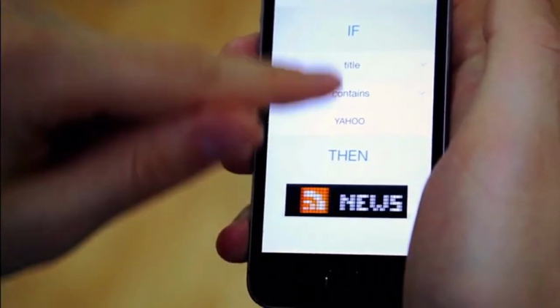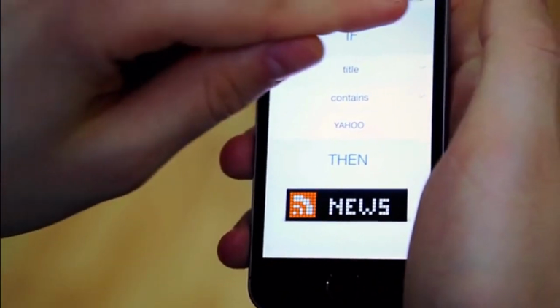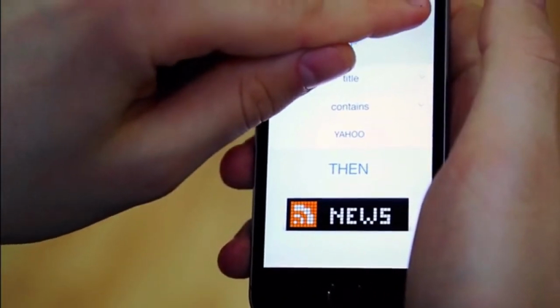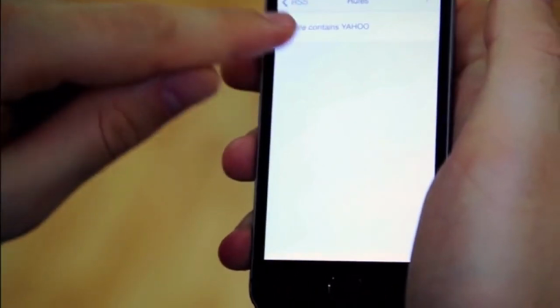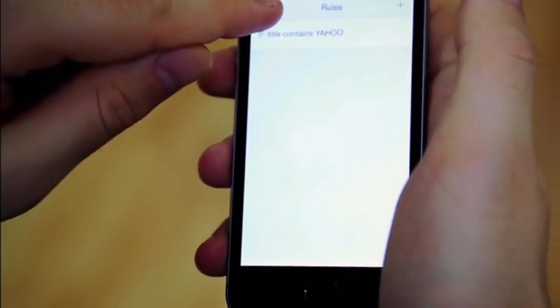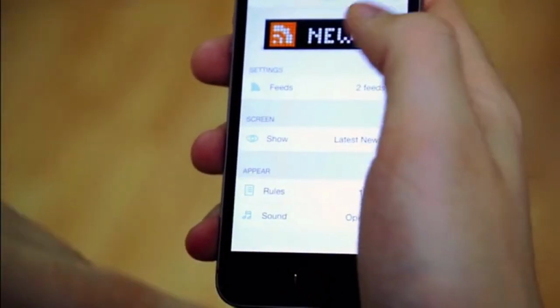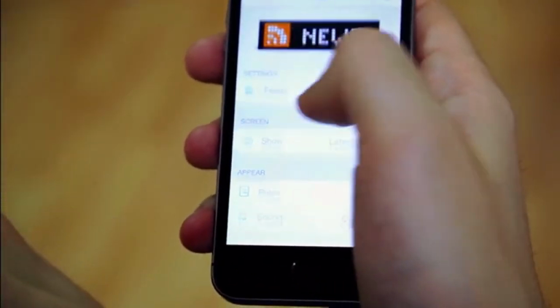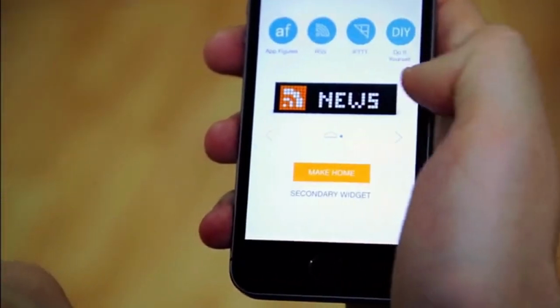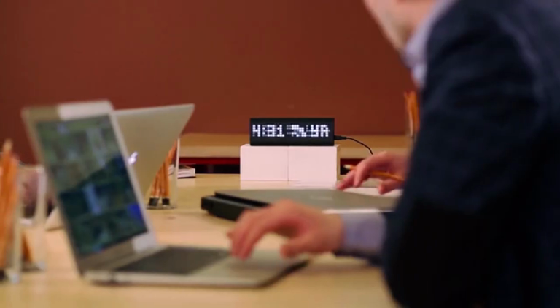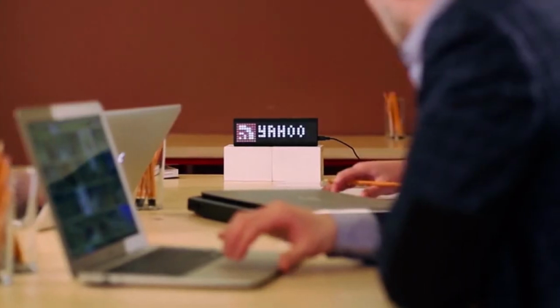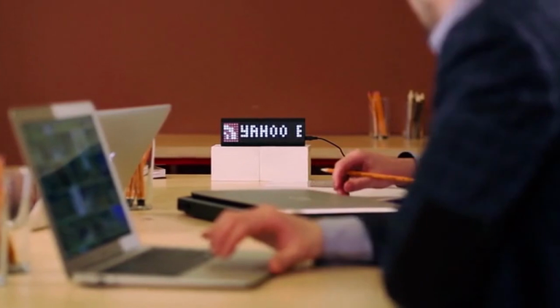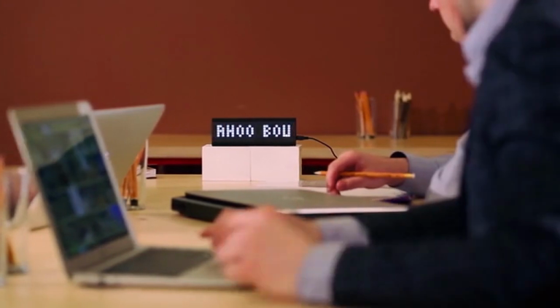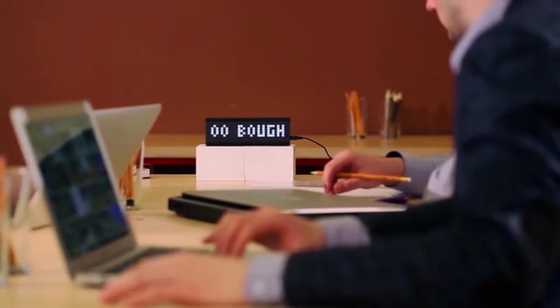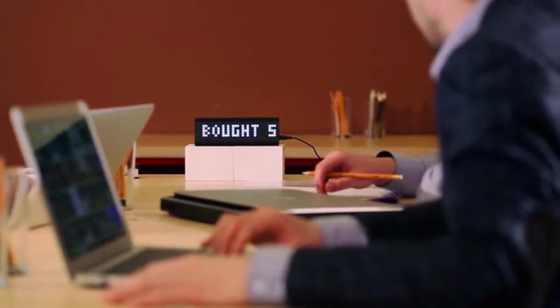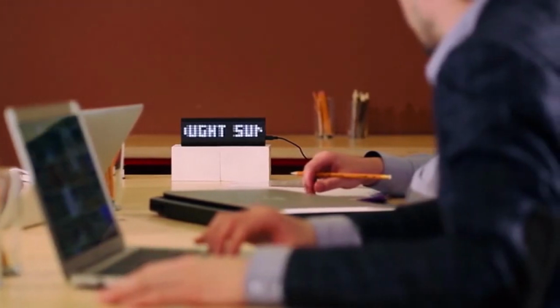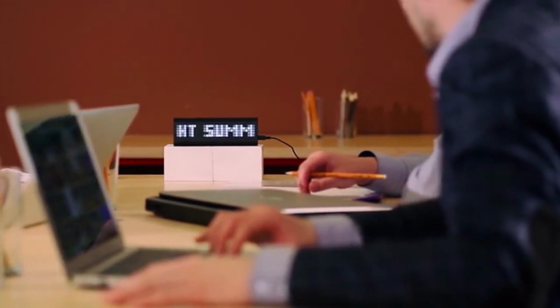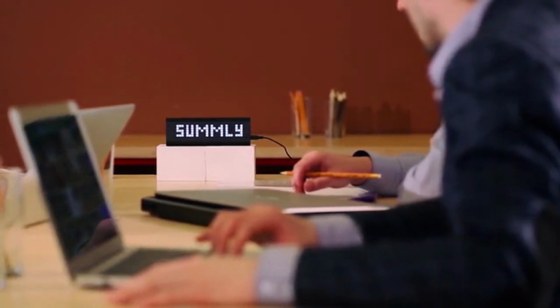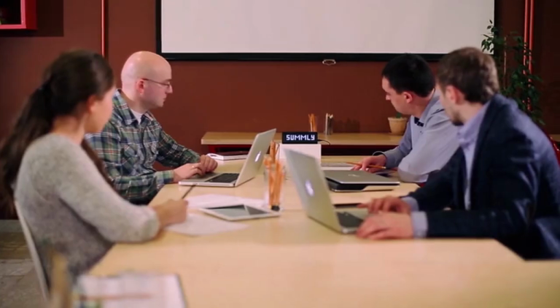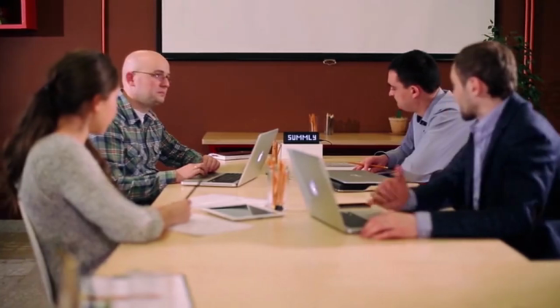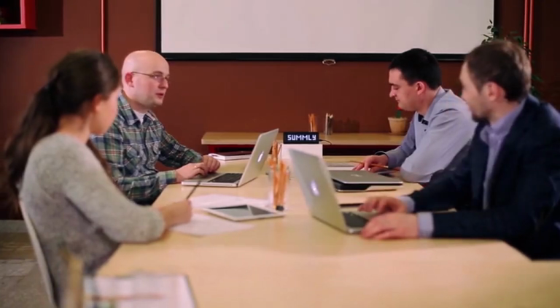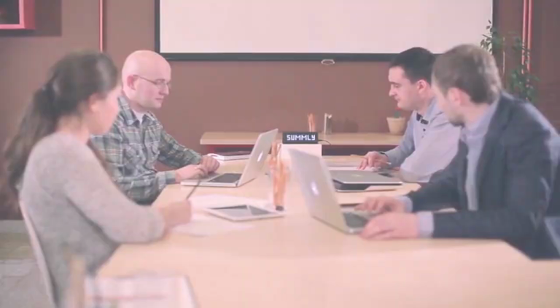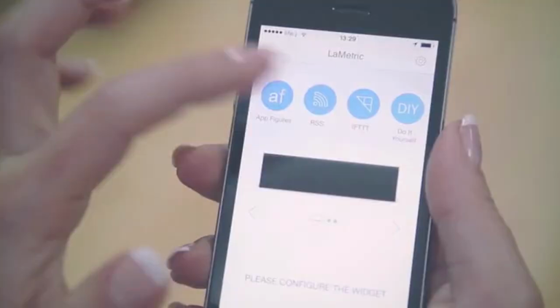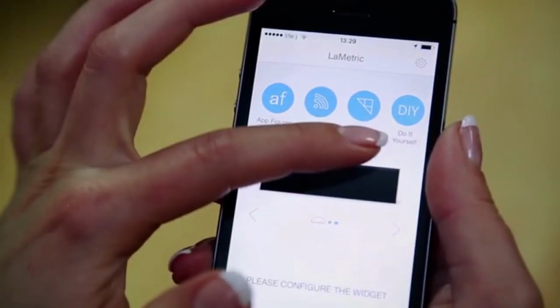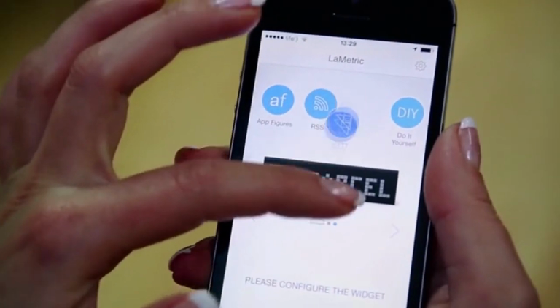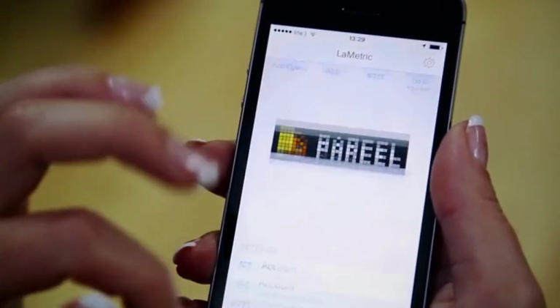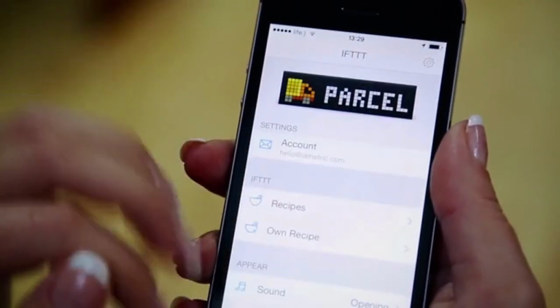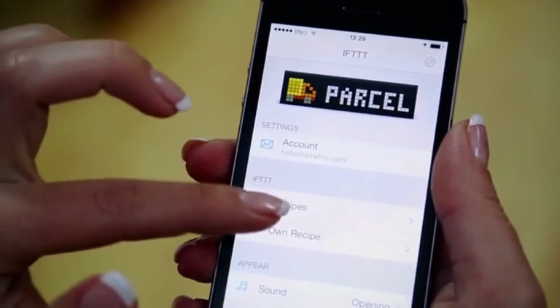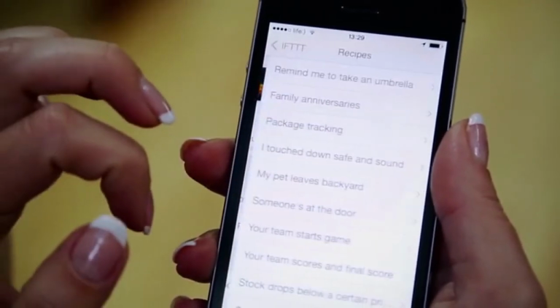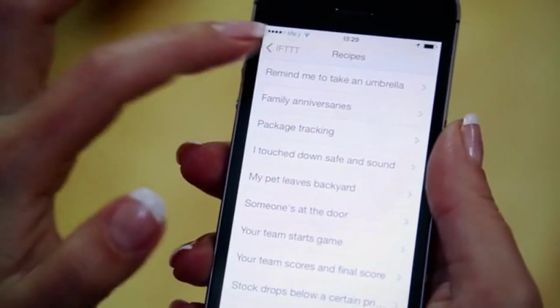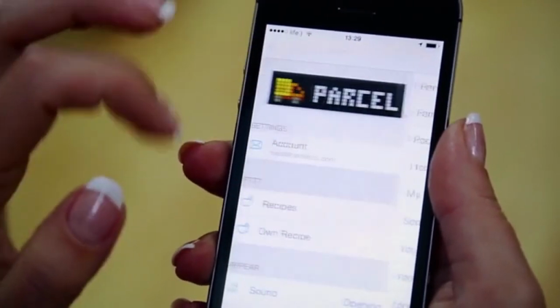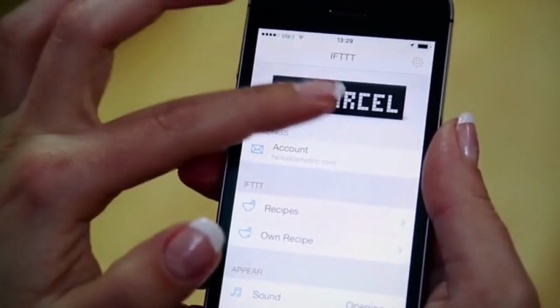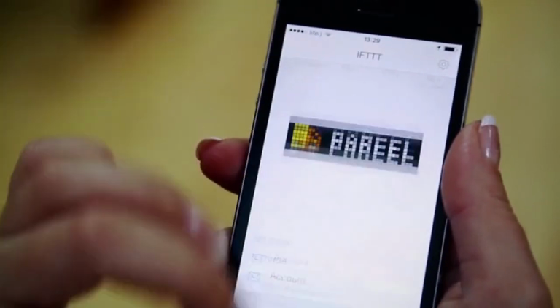Three customization widgets help you connect anything on the web. Add your favorite RSS feed to get the latest news. Connect If This Then That and simply enjoy being in touch with what's going on on the internet.